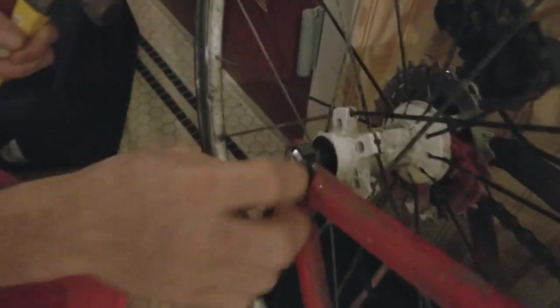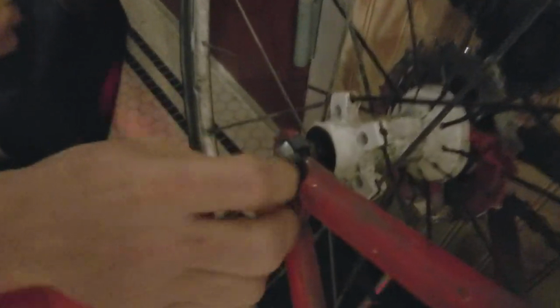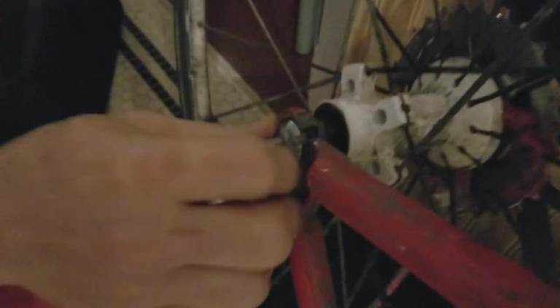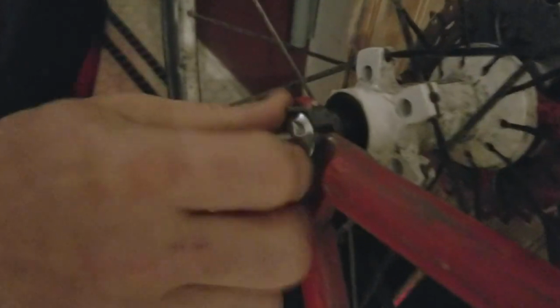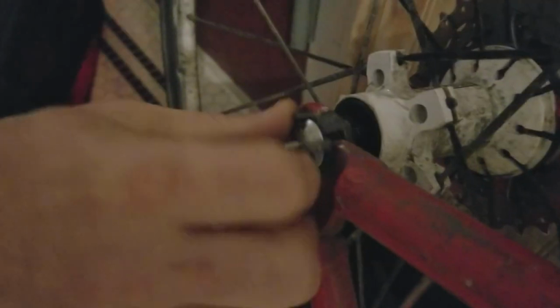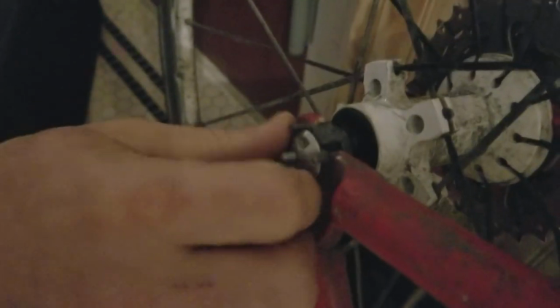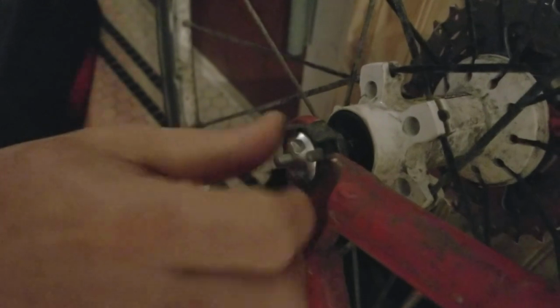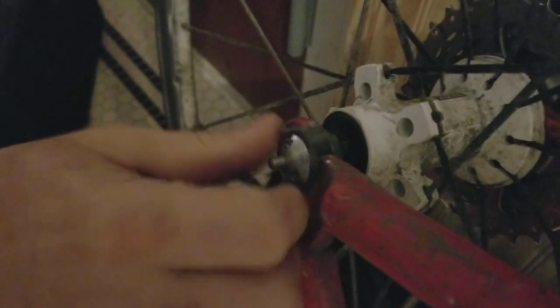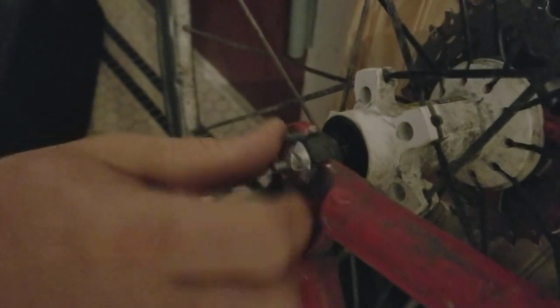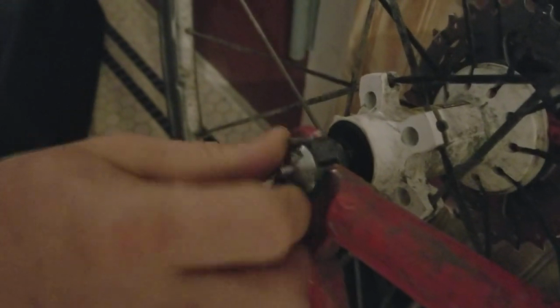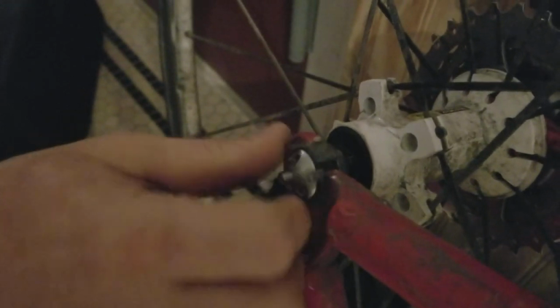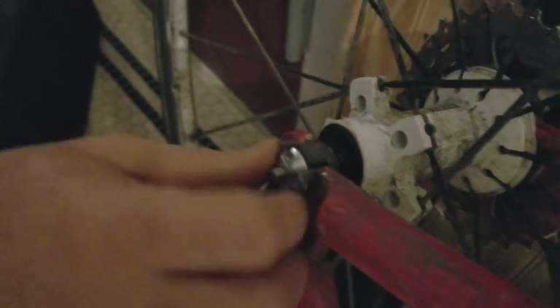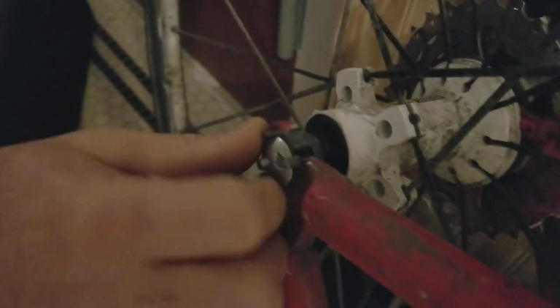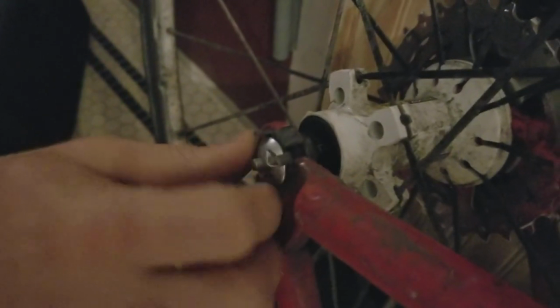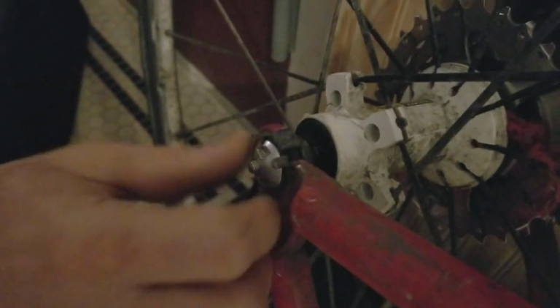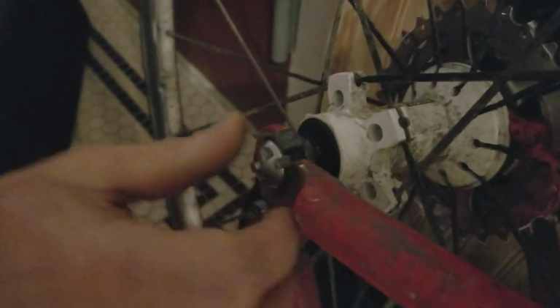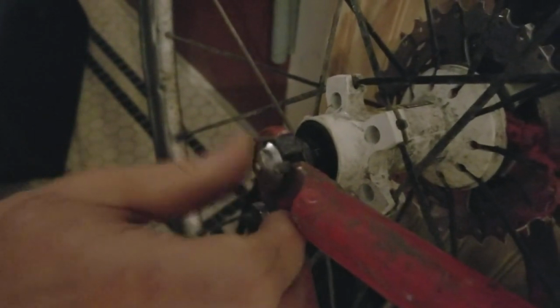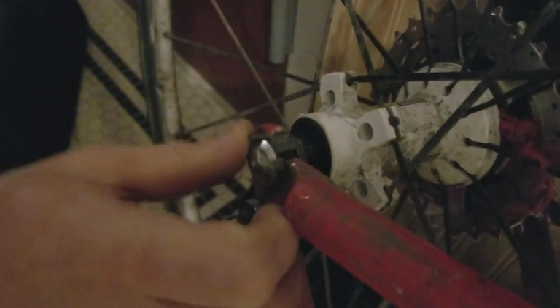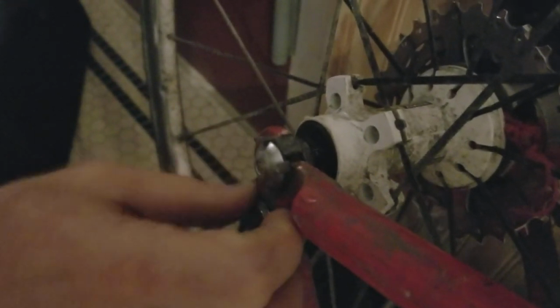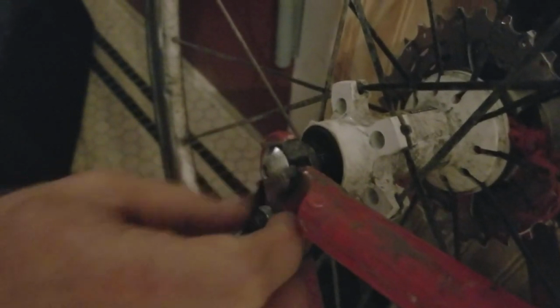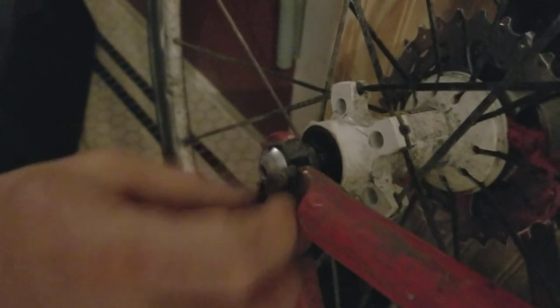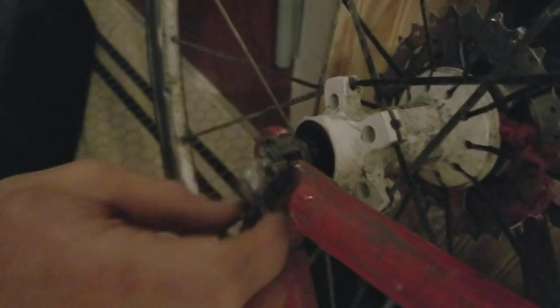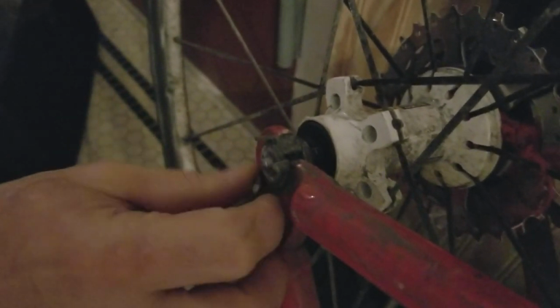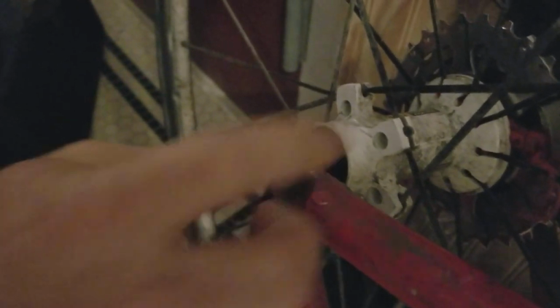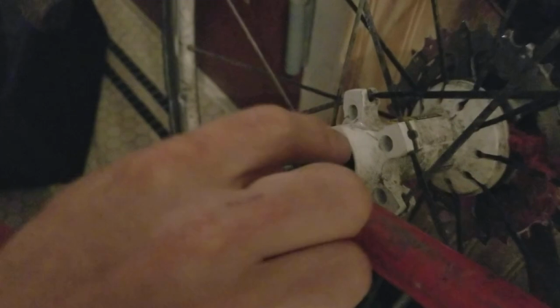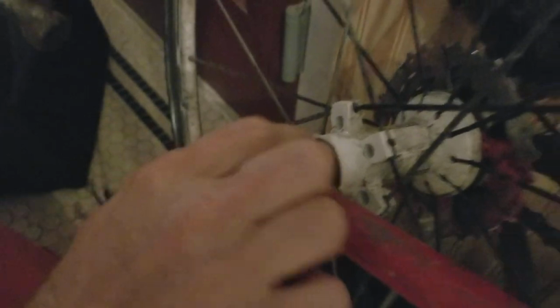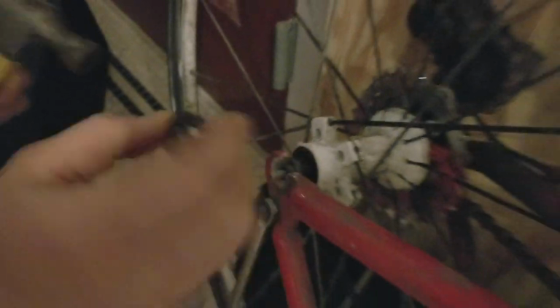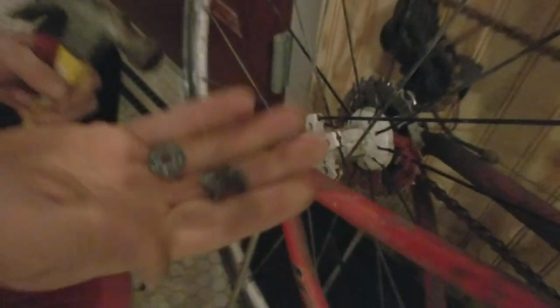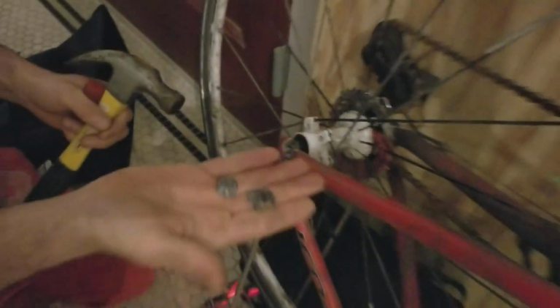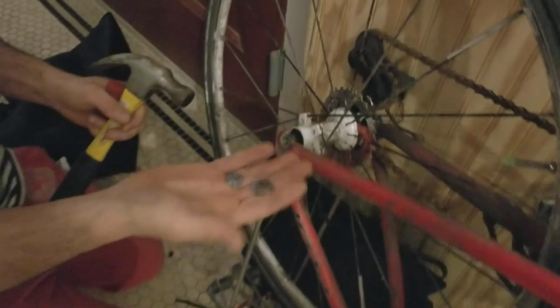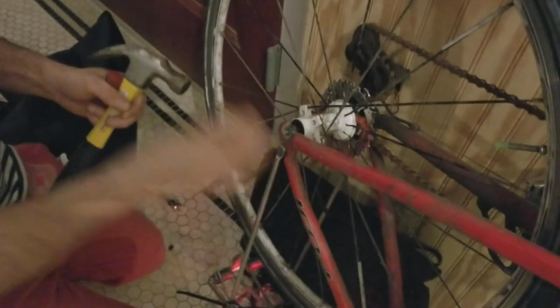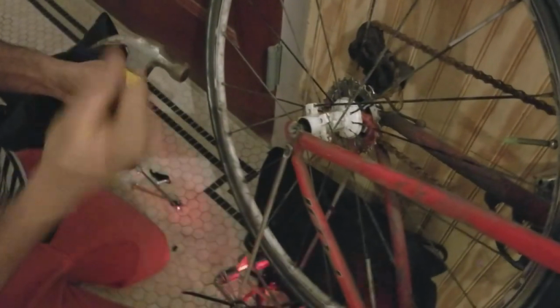So not high security, but it'll probably stop someone from stealing your tires if it was a quick release. Ta-da! The end.